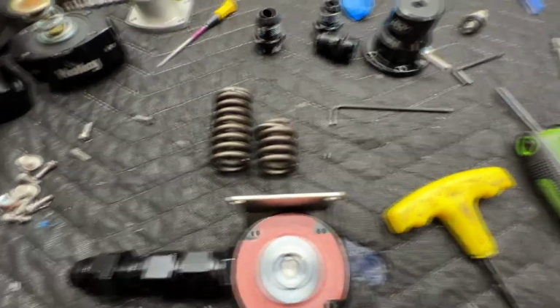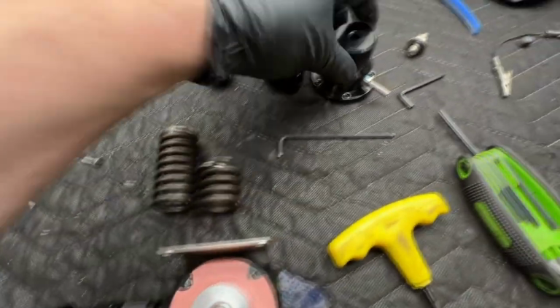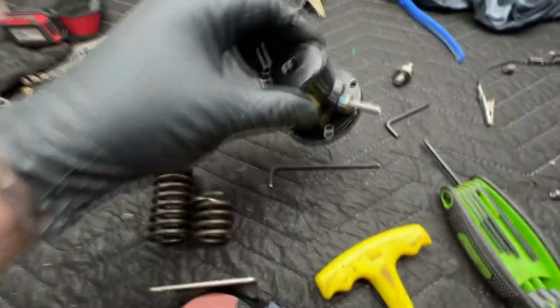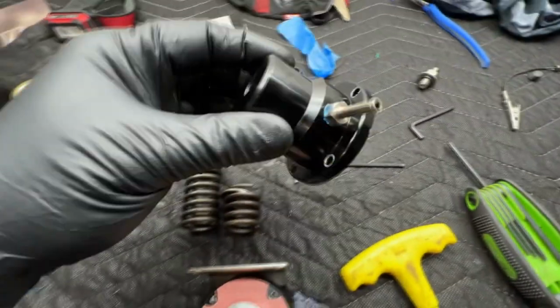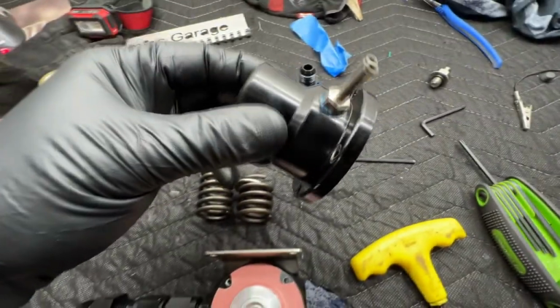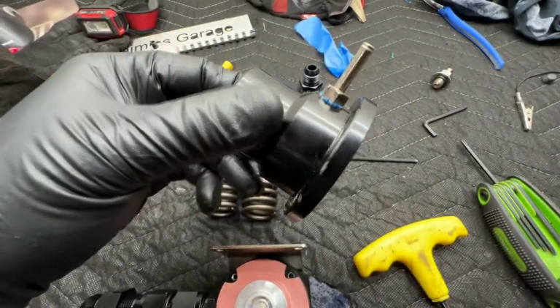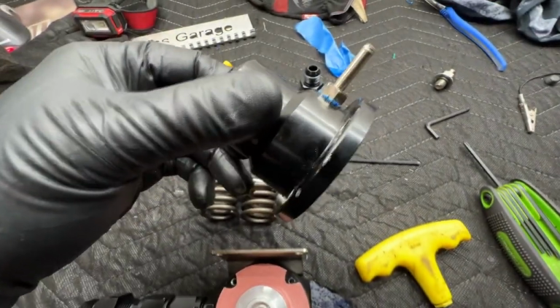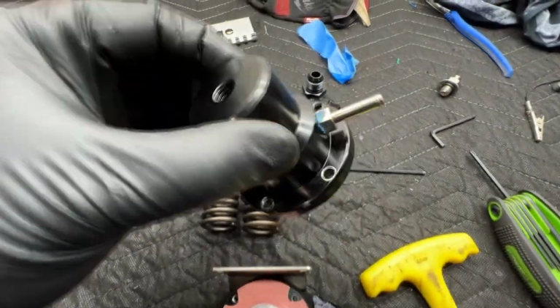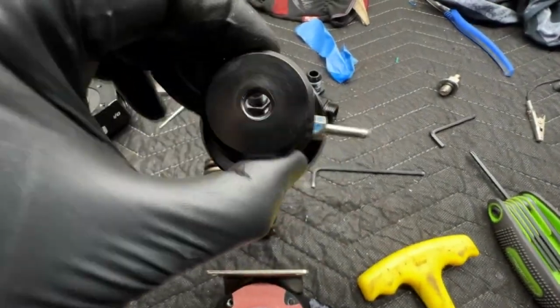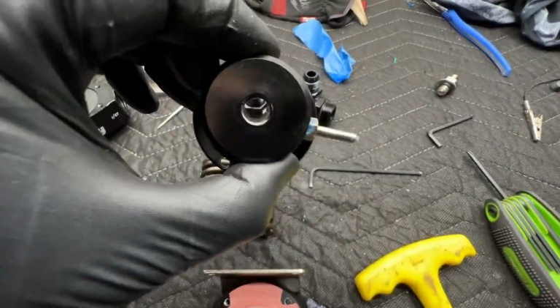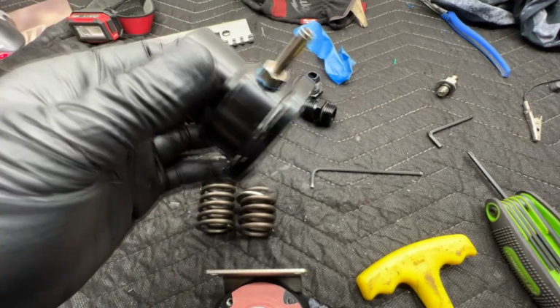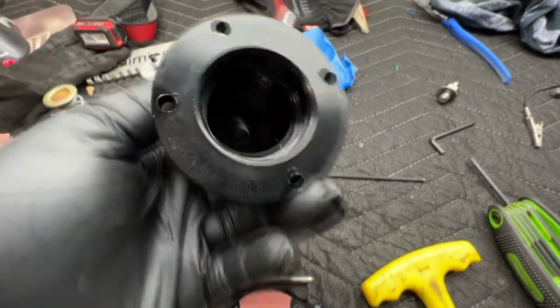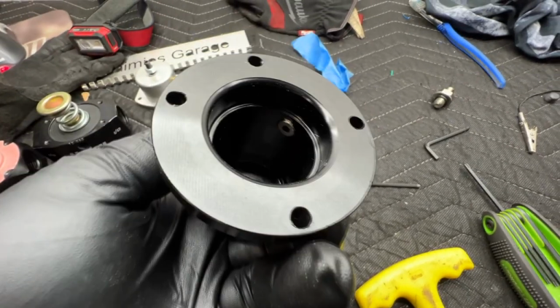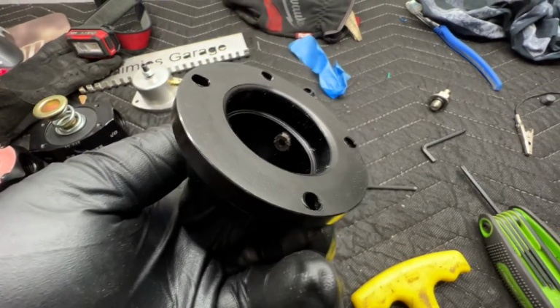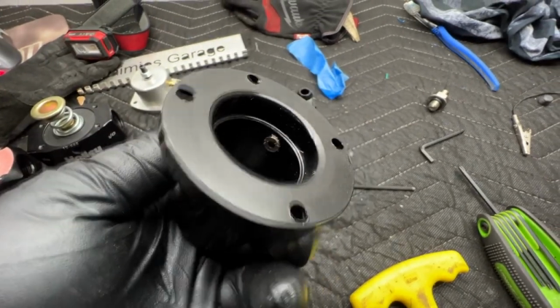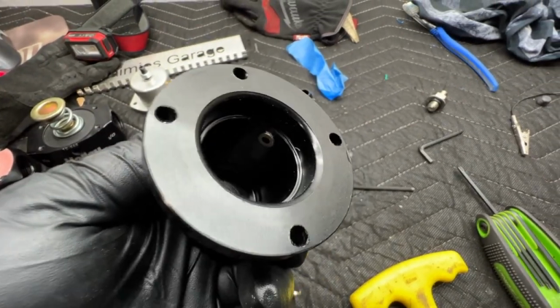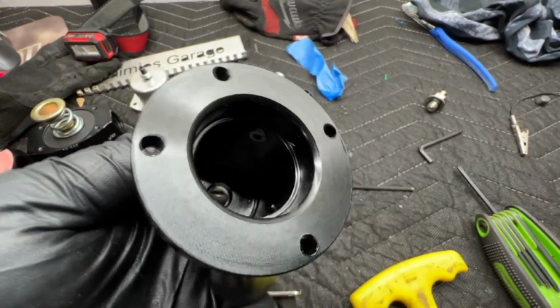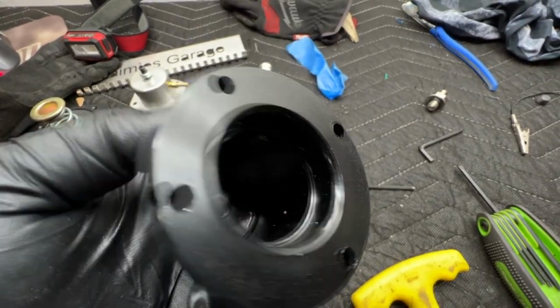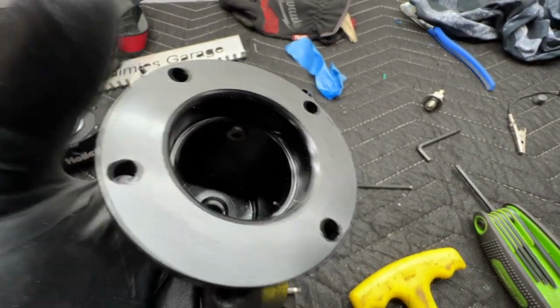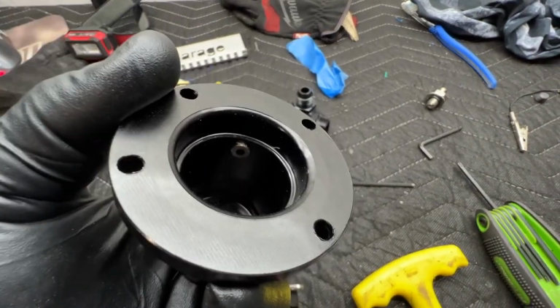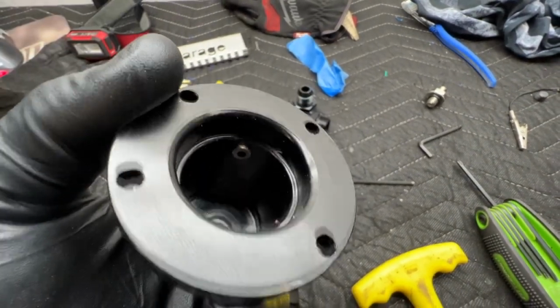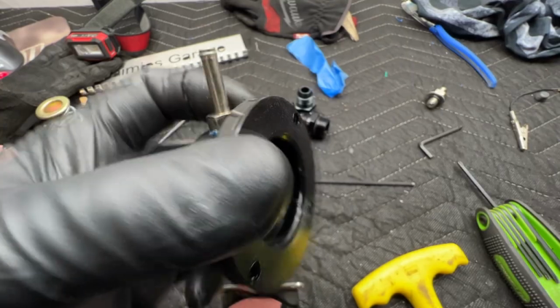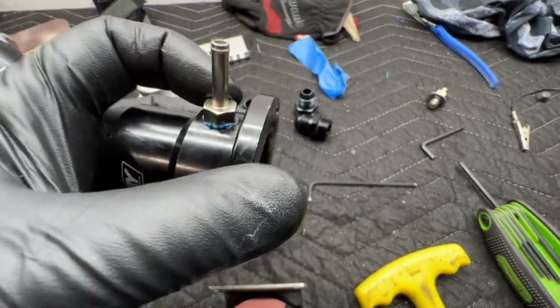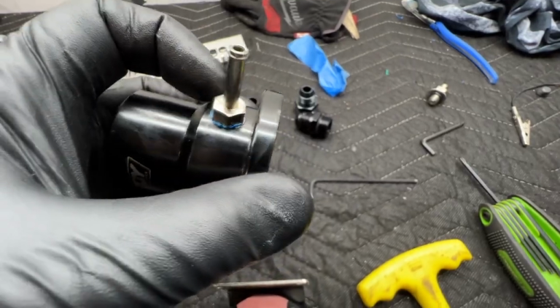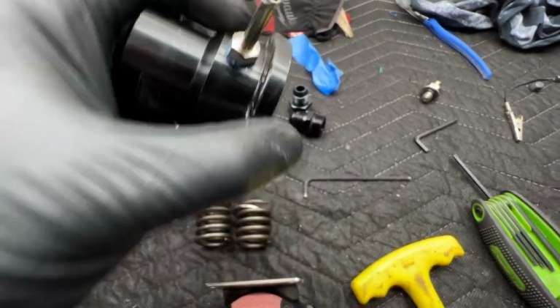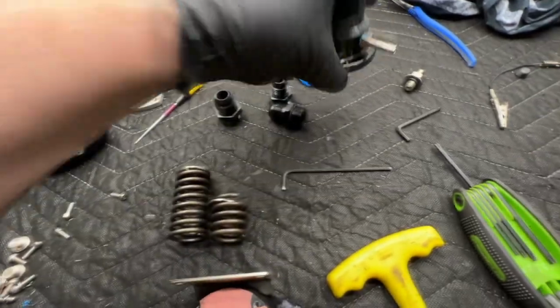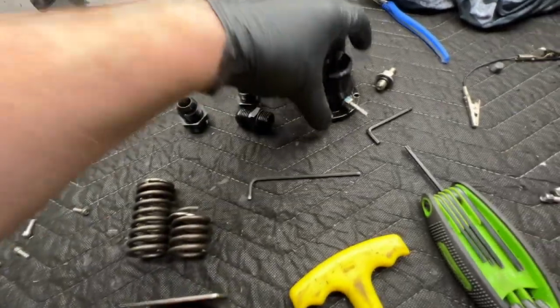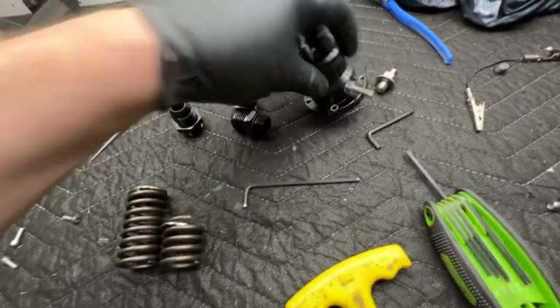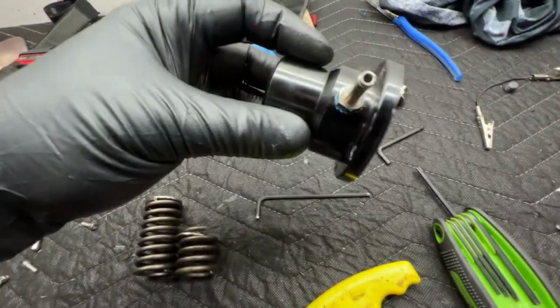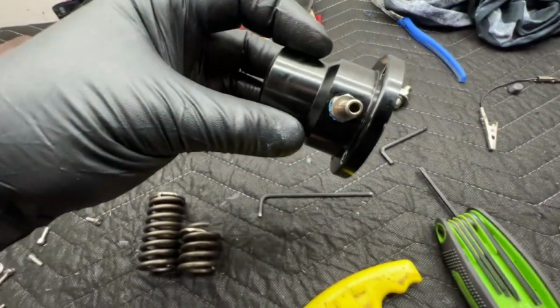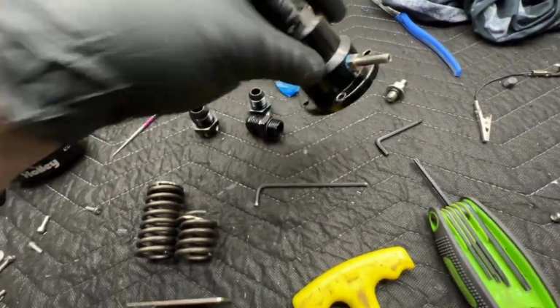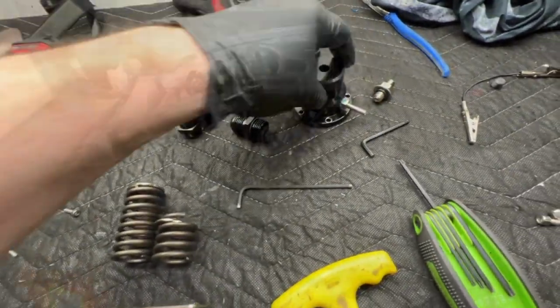I think I might thread this to 1/8 inch, because this is some weird thread — it's like a 16th but it's not fine thread, it's got this huge deck screw thread. But anyway, I think I'm going to drill that out and go 1/8 inch.